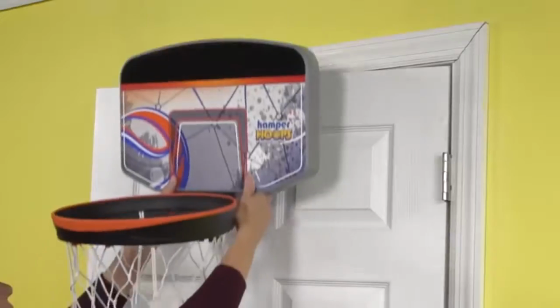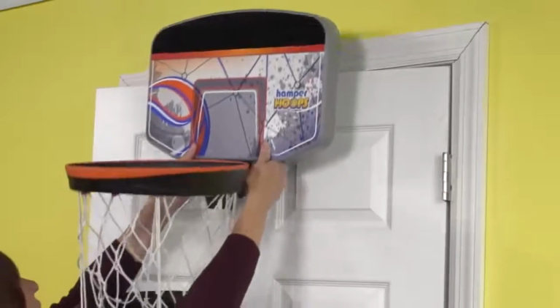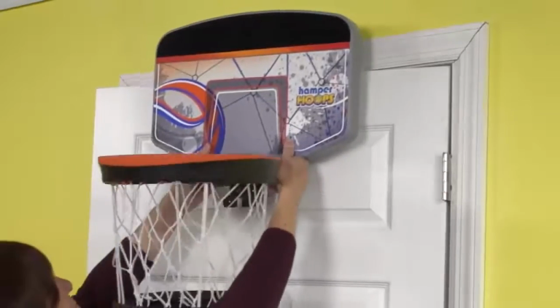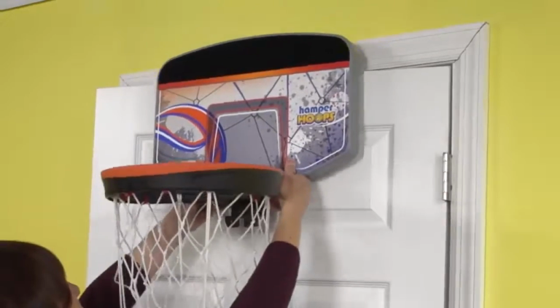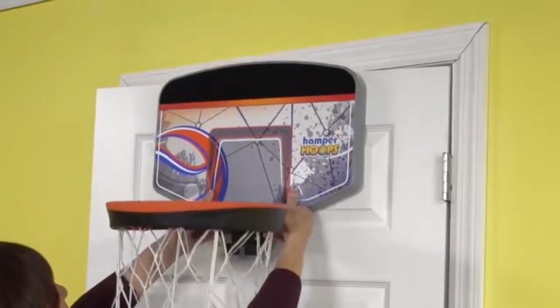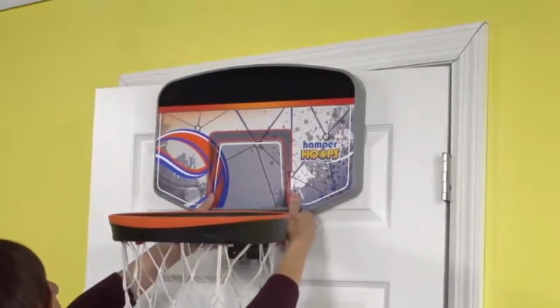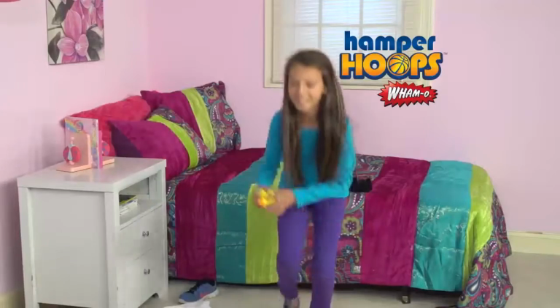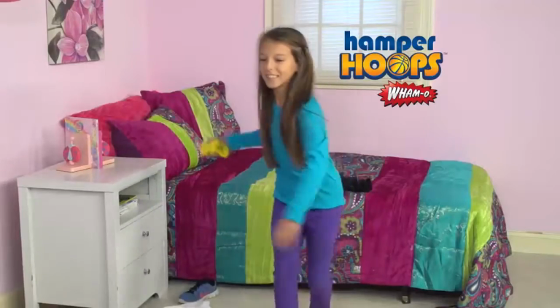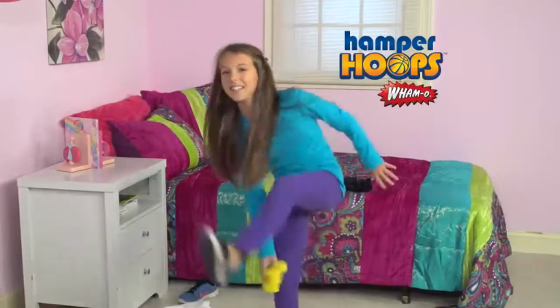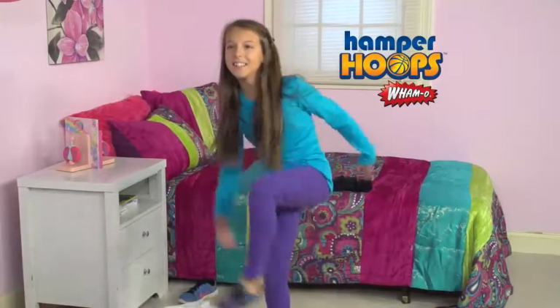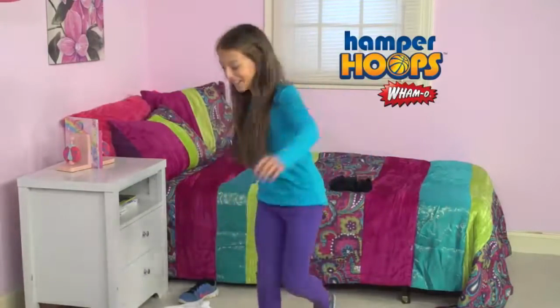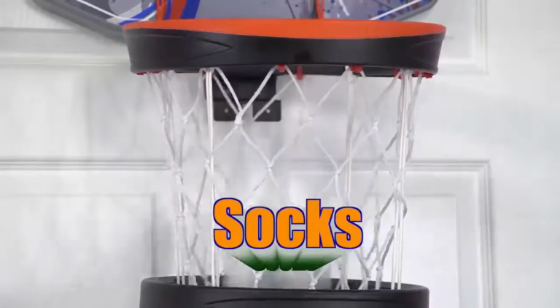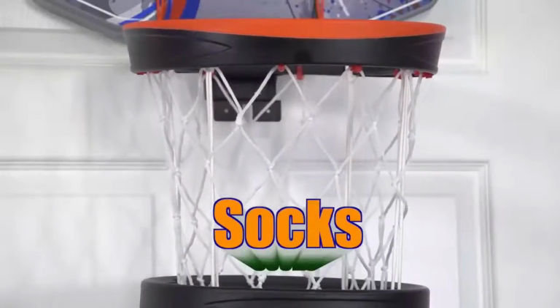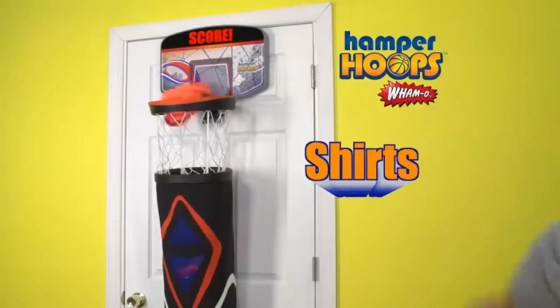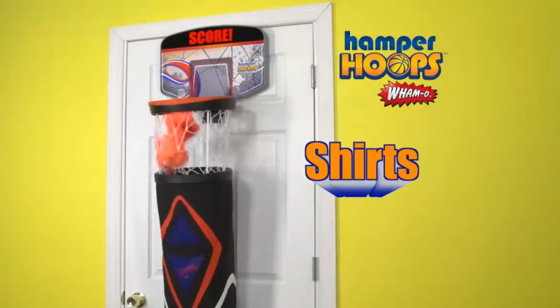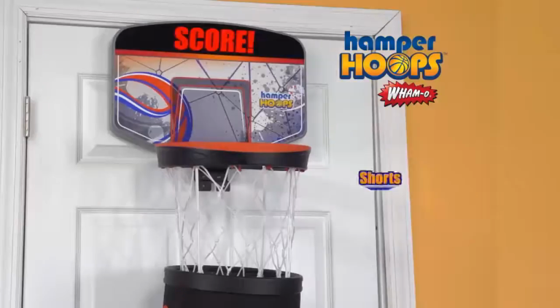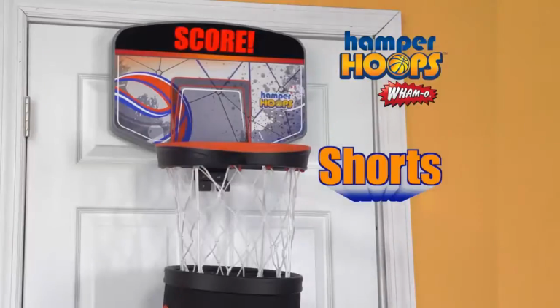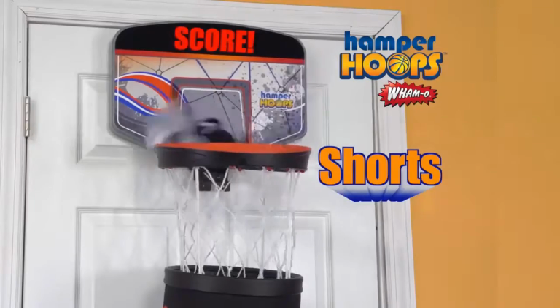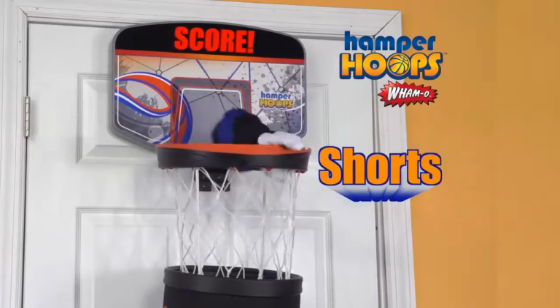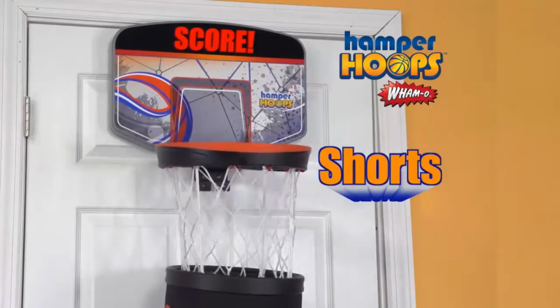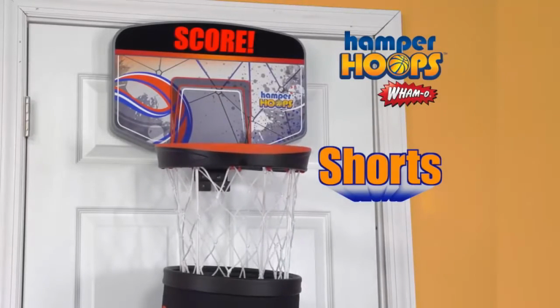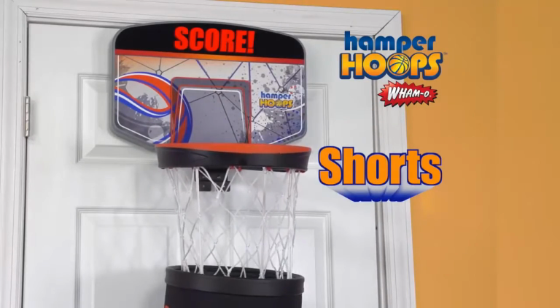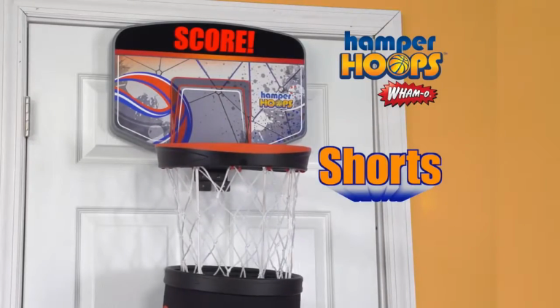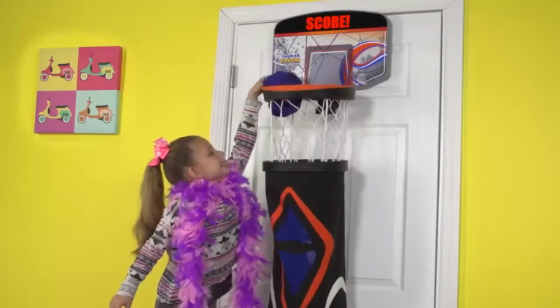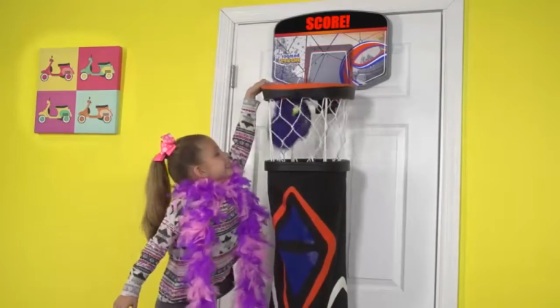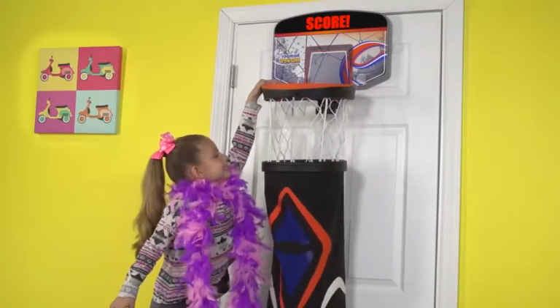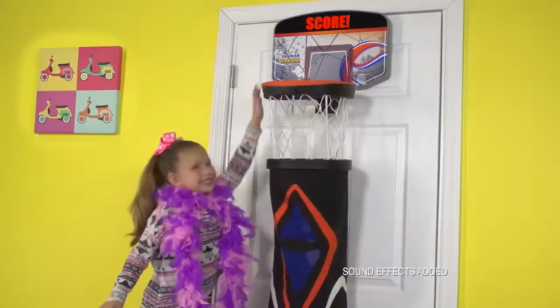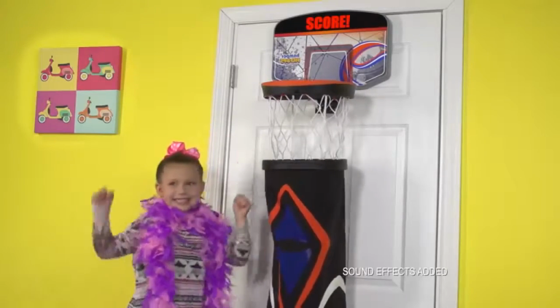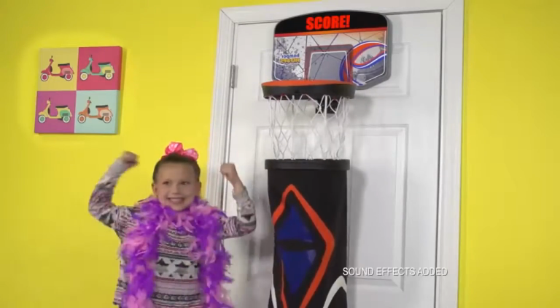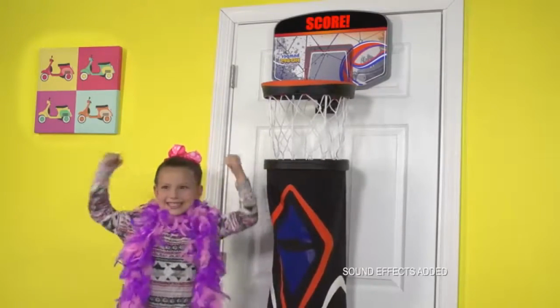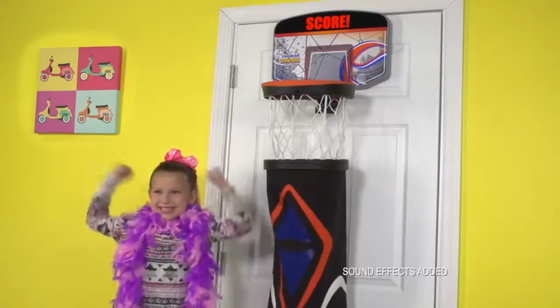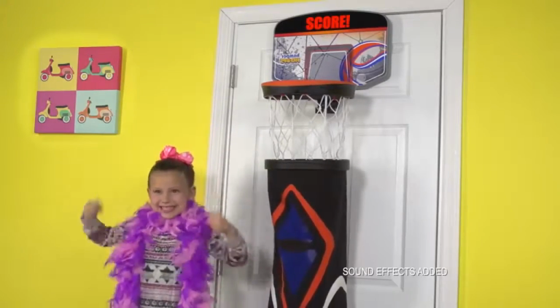Hamper Hoops fits on any door, so let the games begin! Socks, shirts, shorts and more — all make the score! Dirty laundry has never been this much fun!